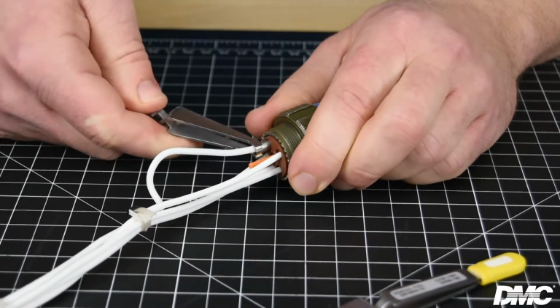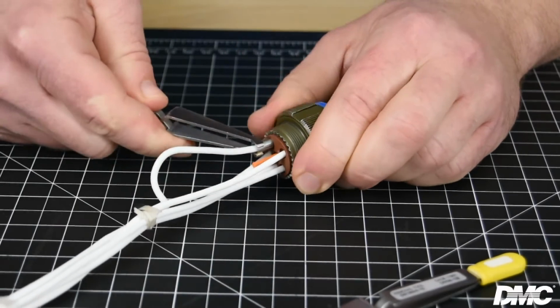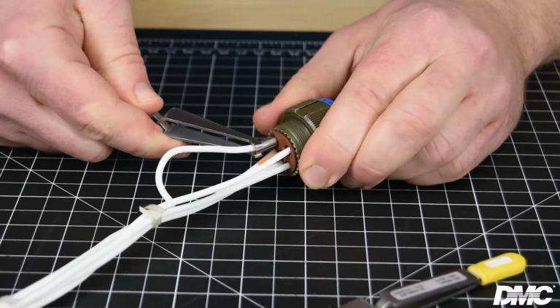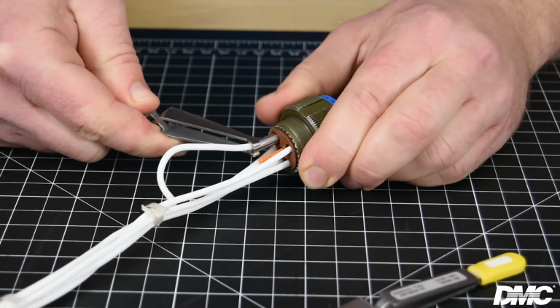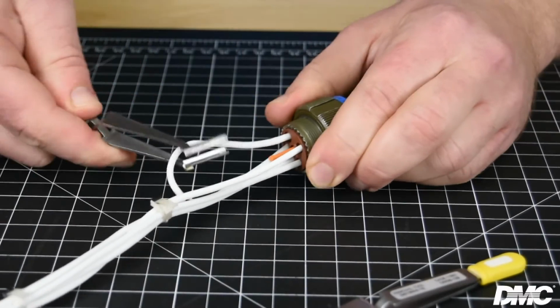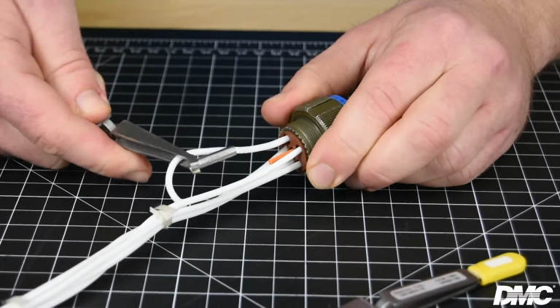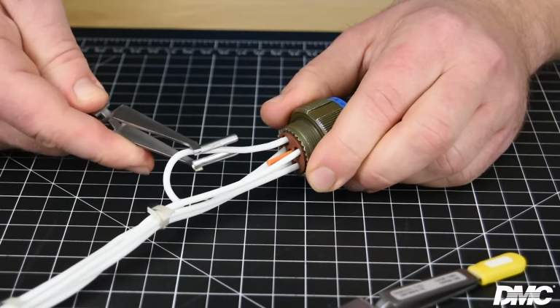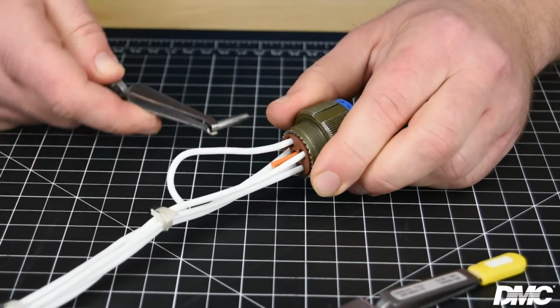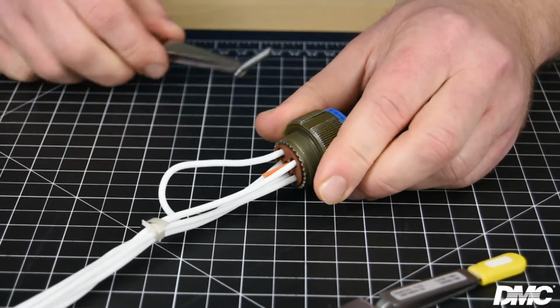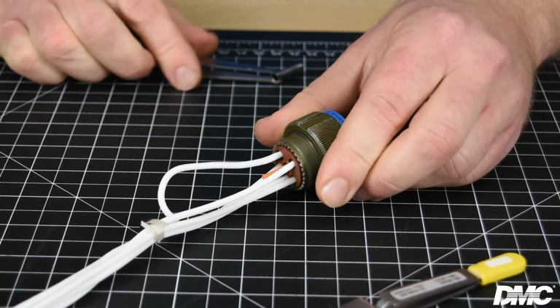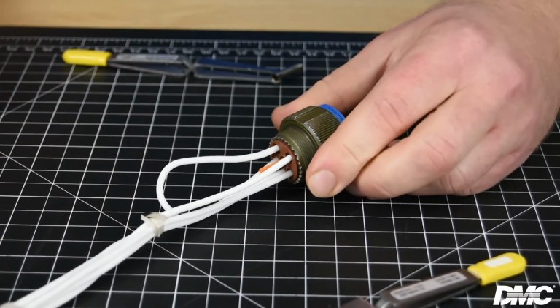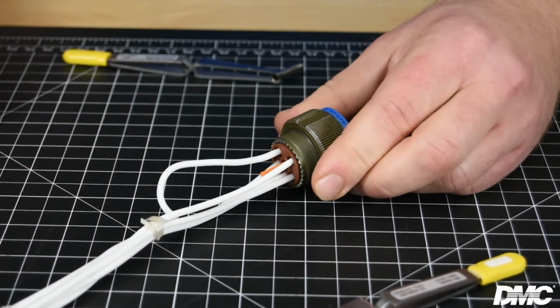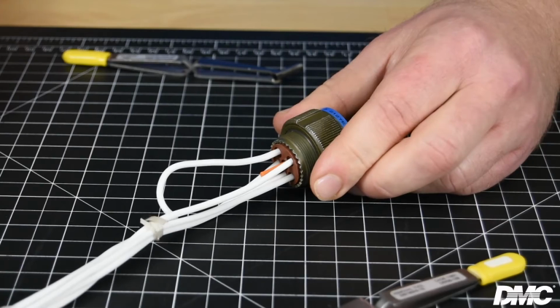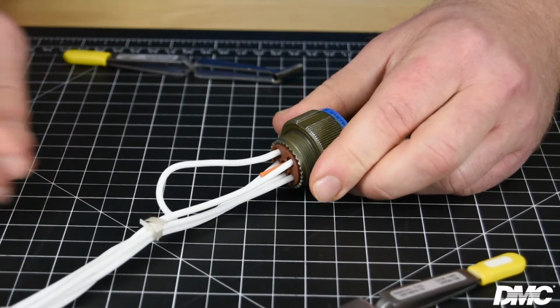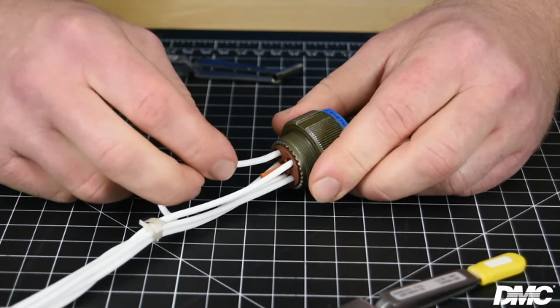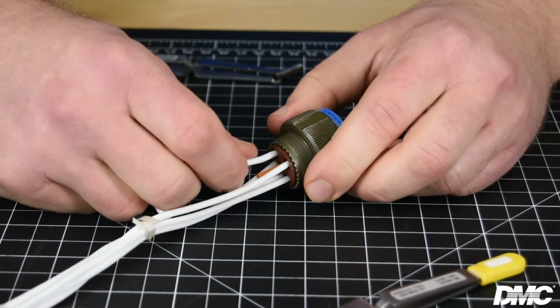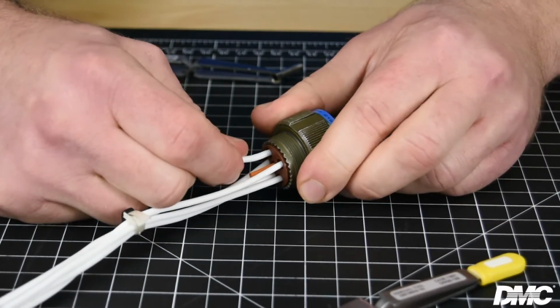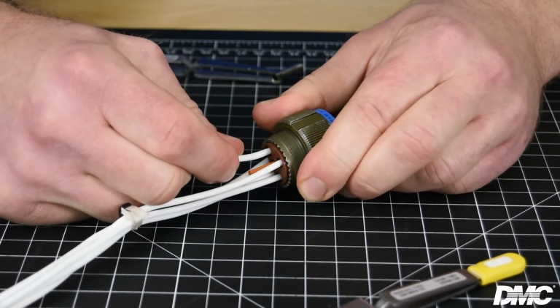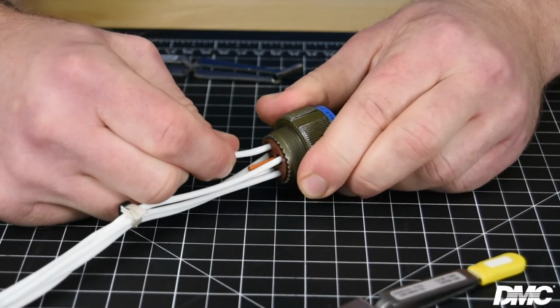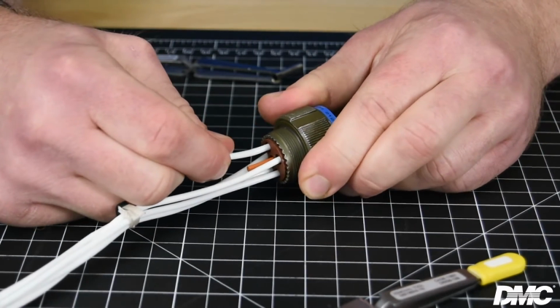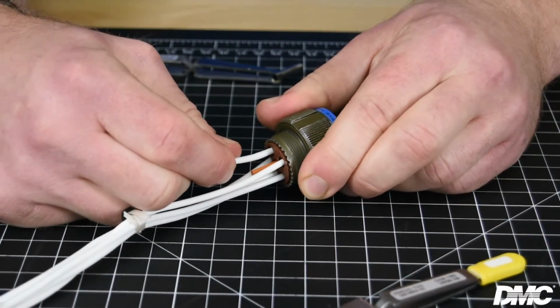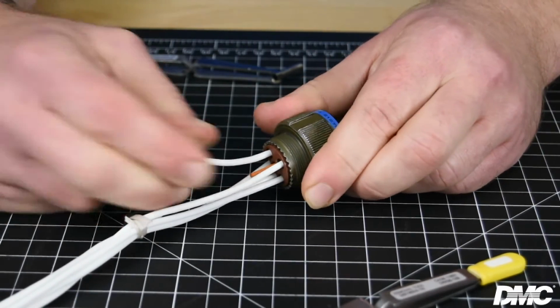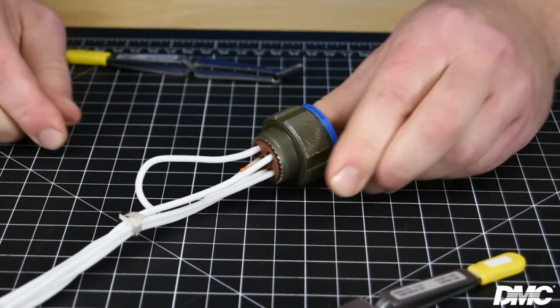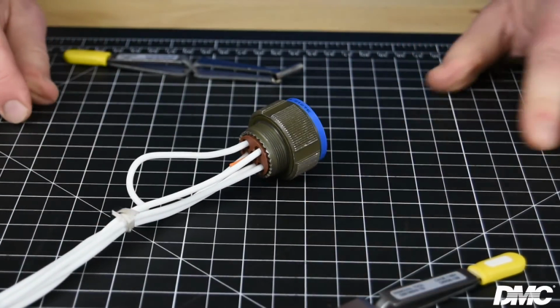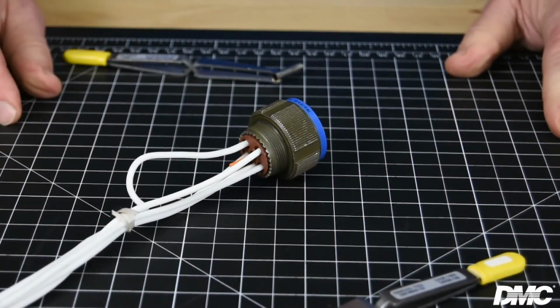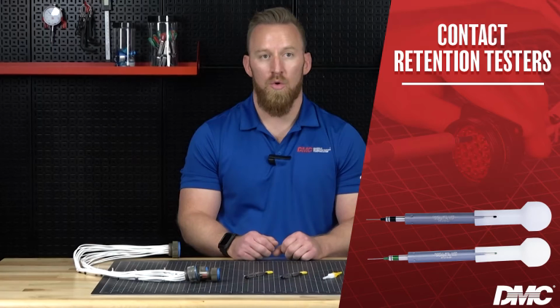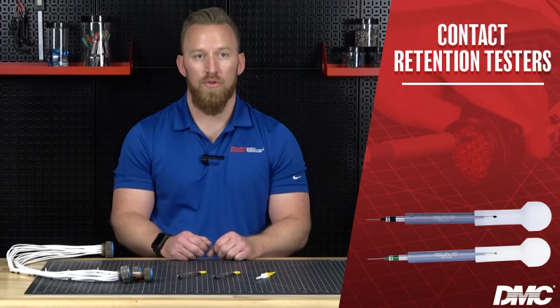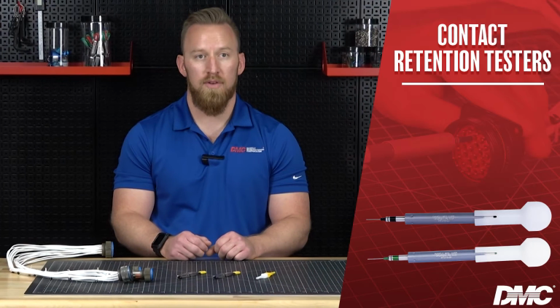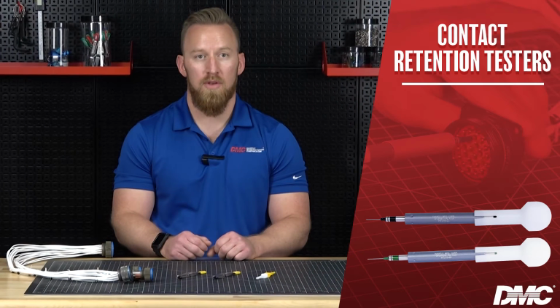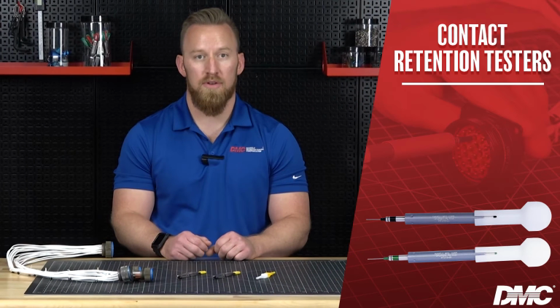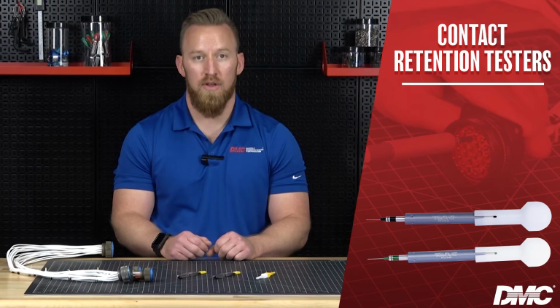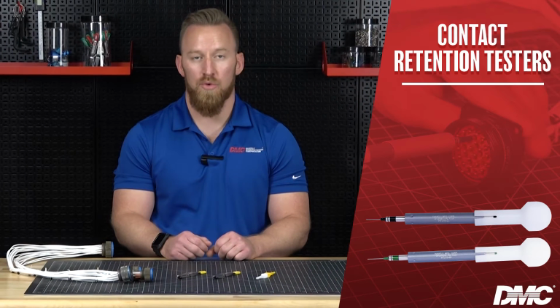You may hear or feel a click that signals the opening and closing of the retaining fingers. Gently remove the tool from the connector. Slightly tug on the wire to ensure the contact is seated properly, or use one of DMC's retention tester tools.